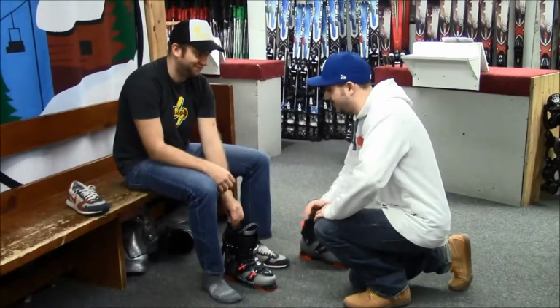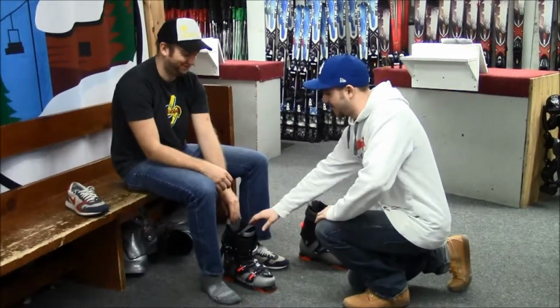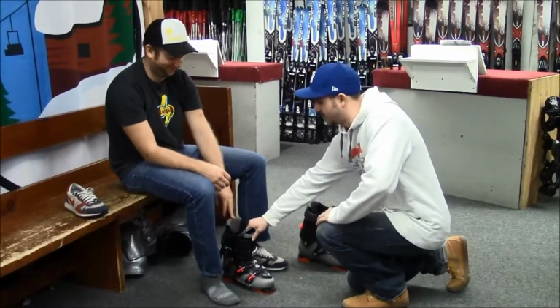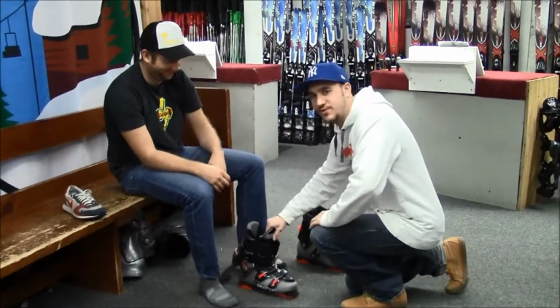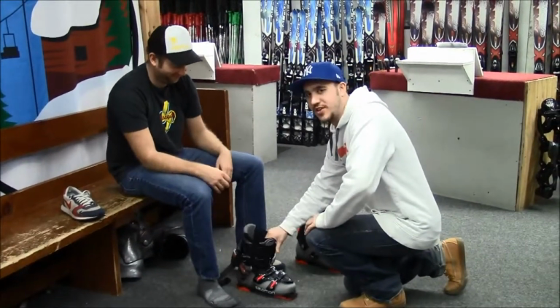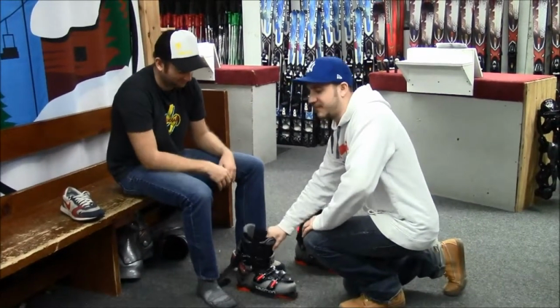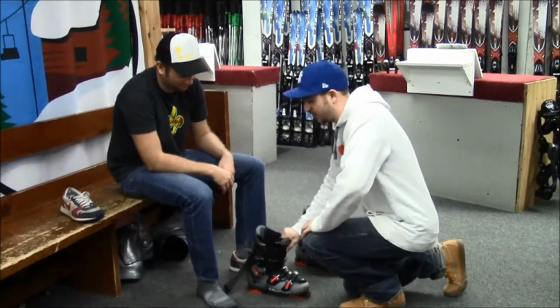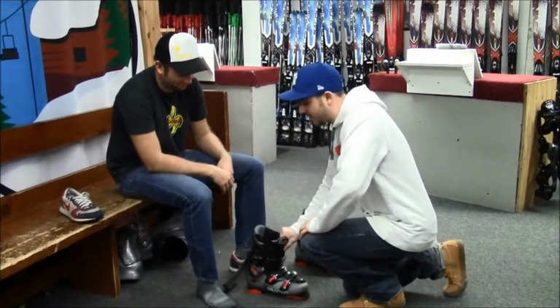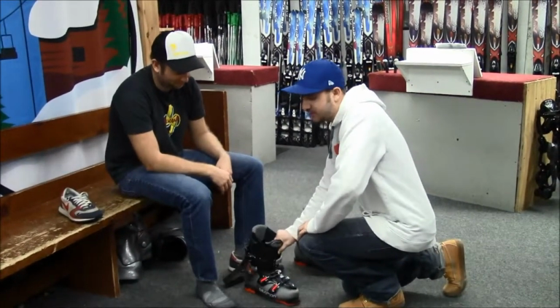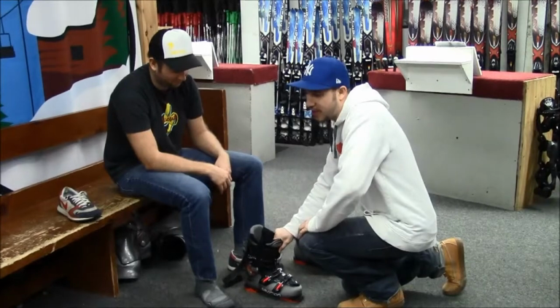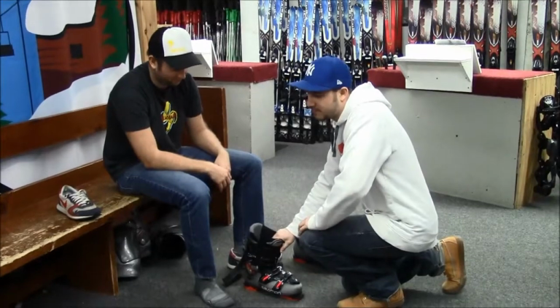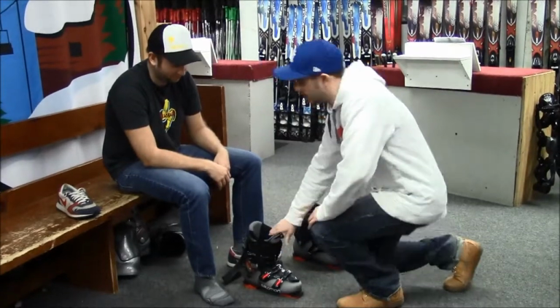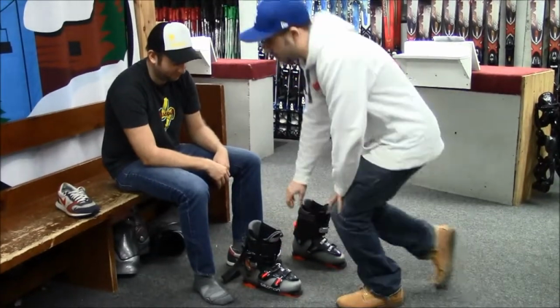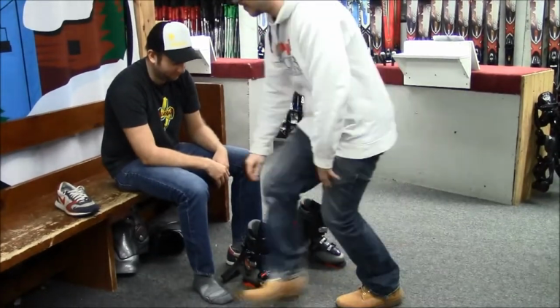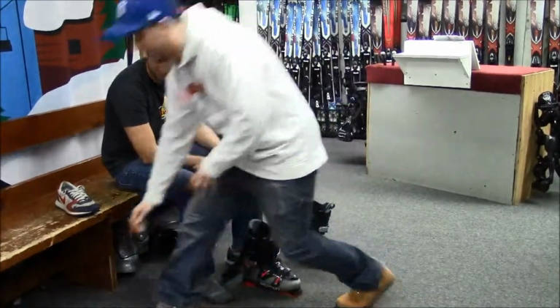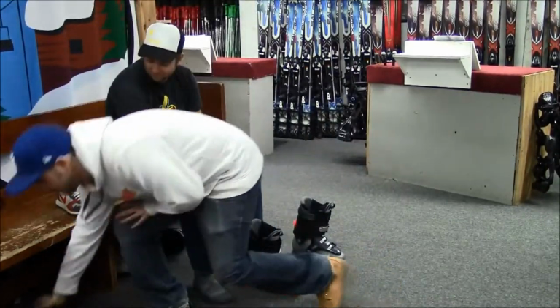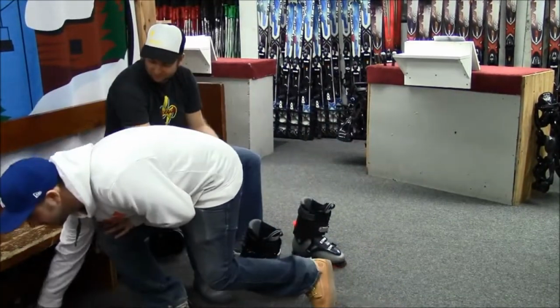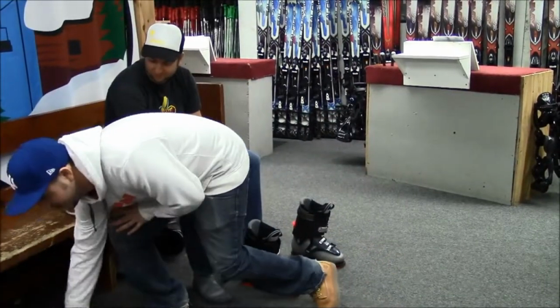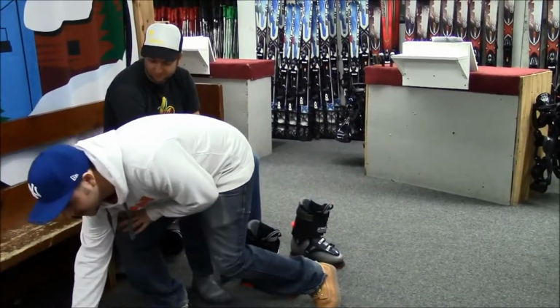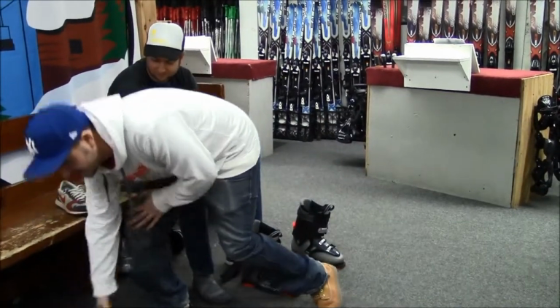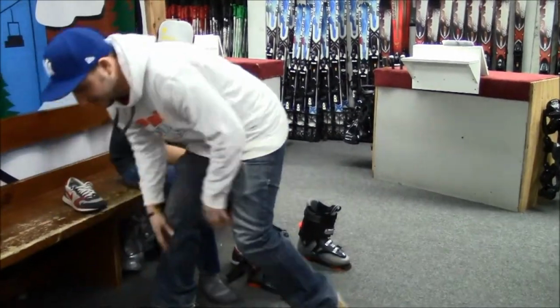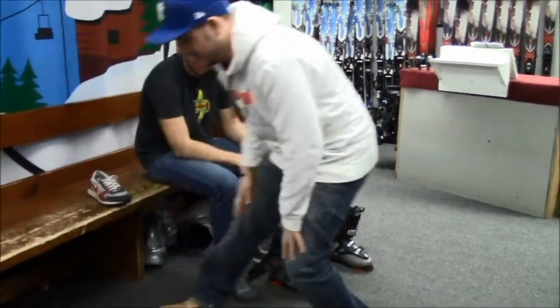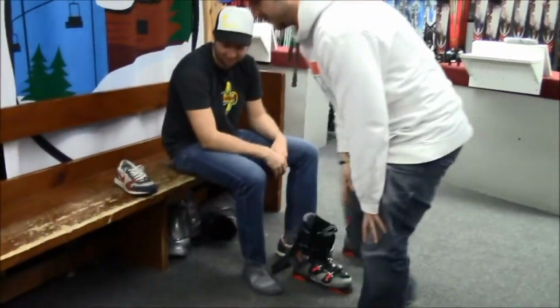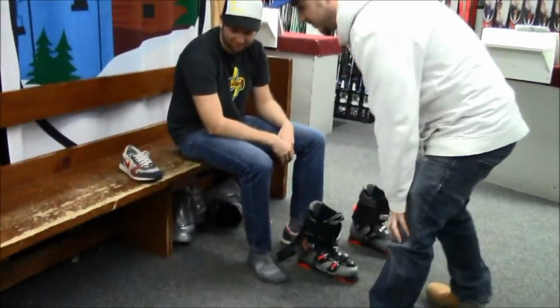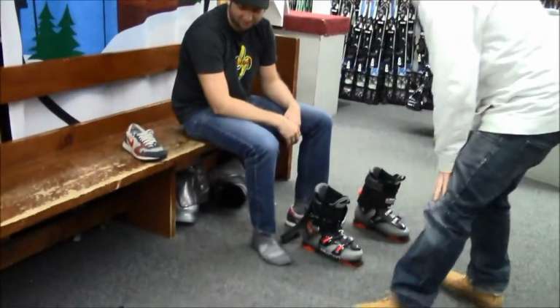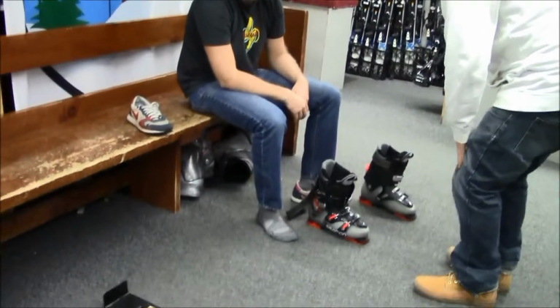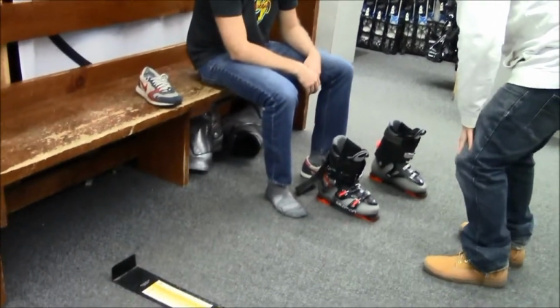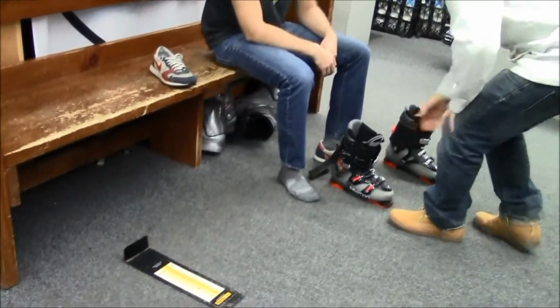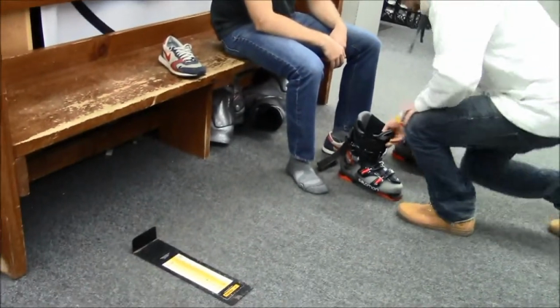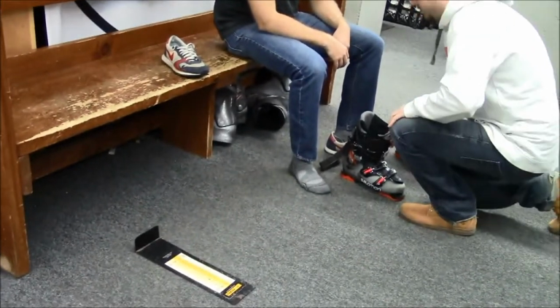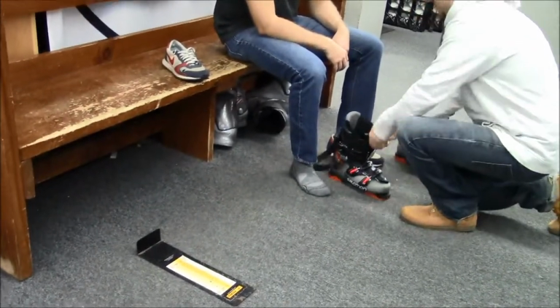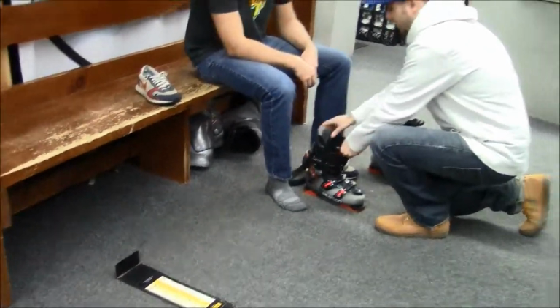In our boot fitting here, we've sized his foot up using our Technica boot fitting system.